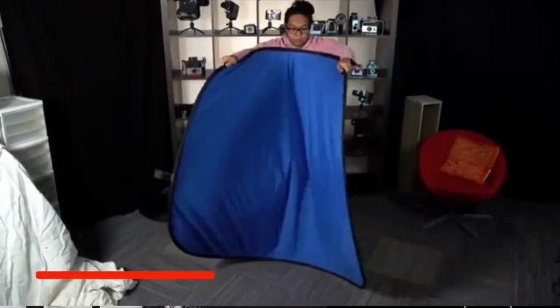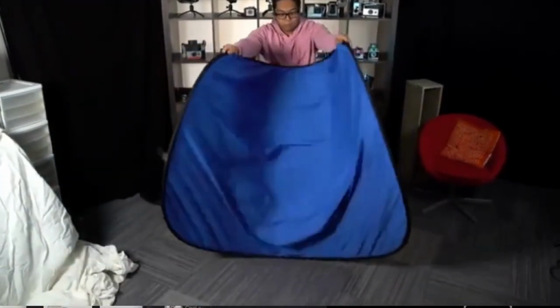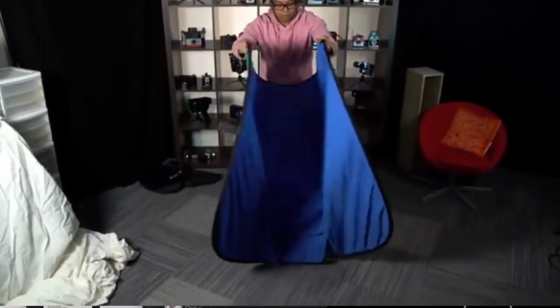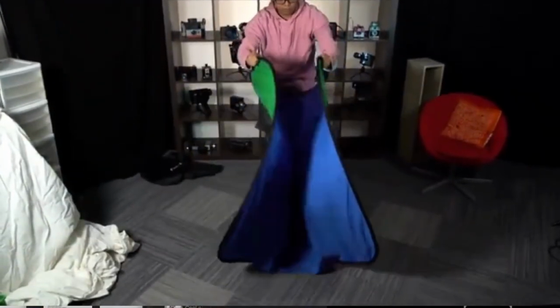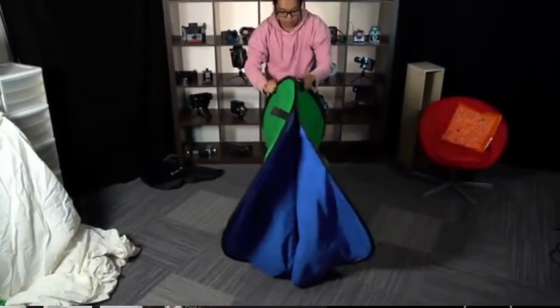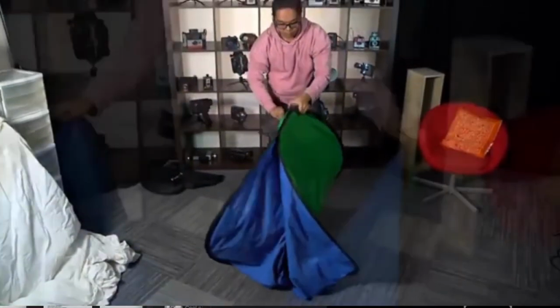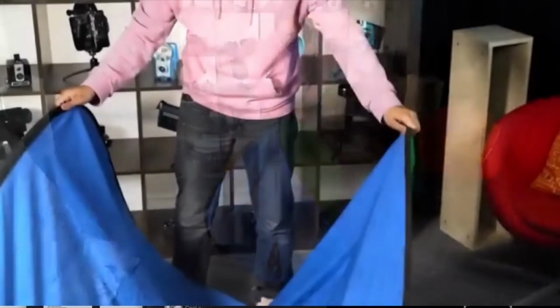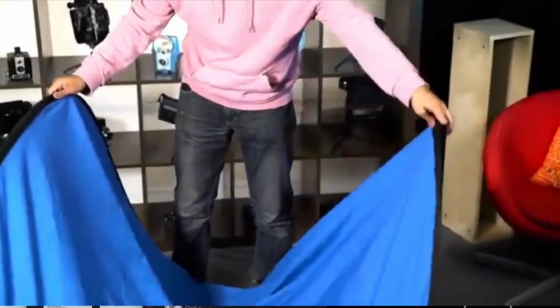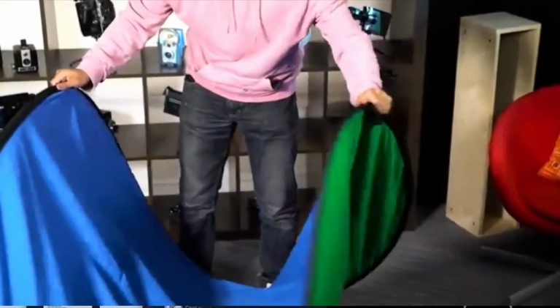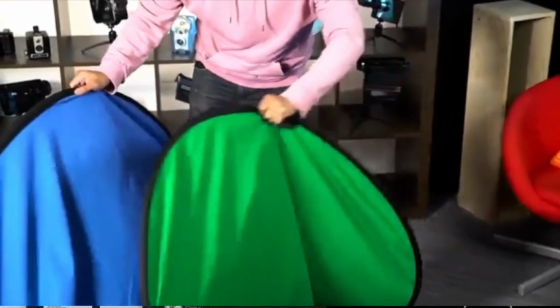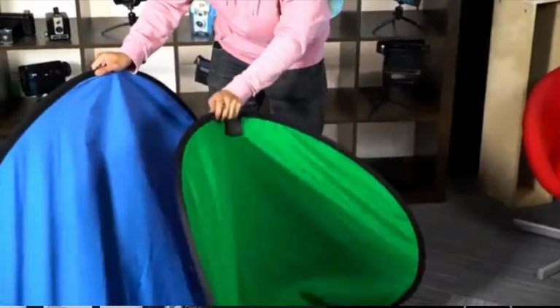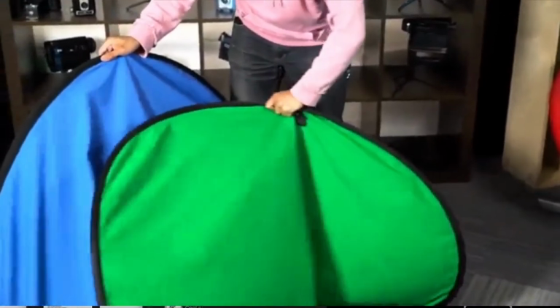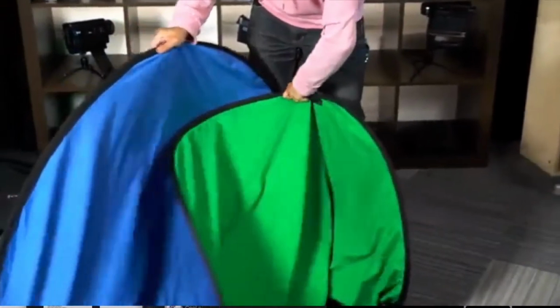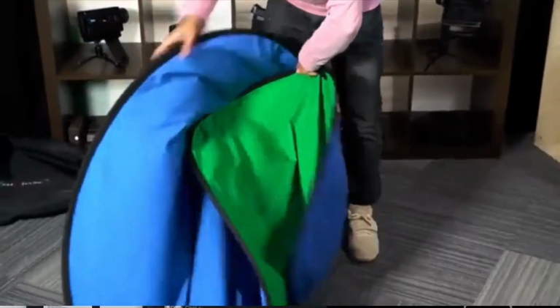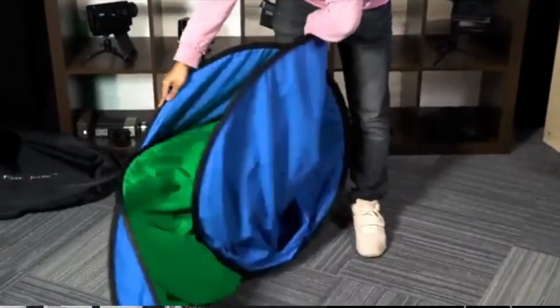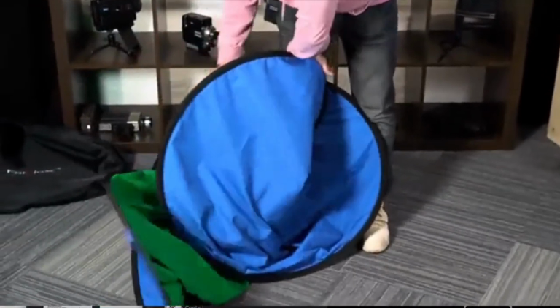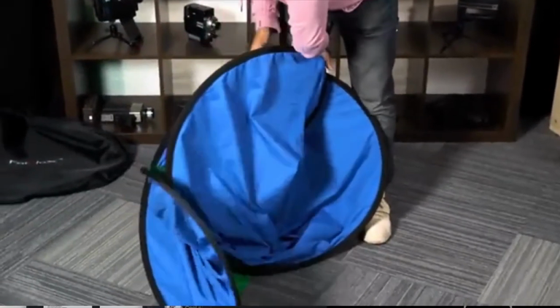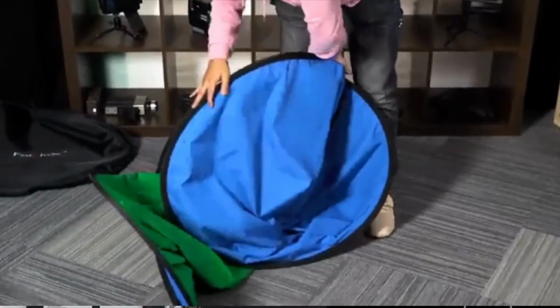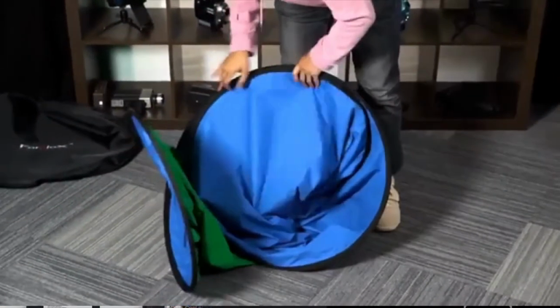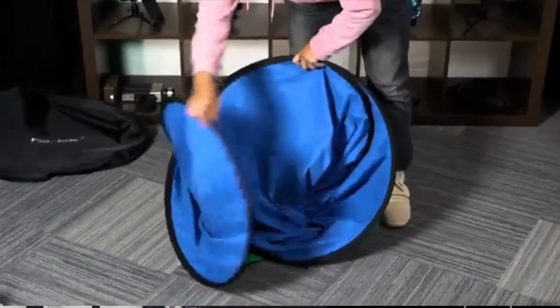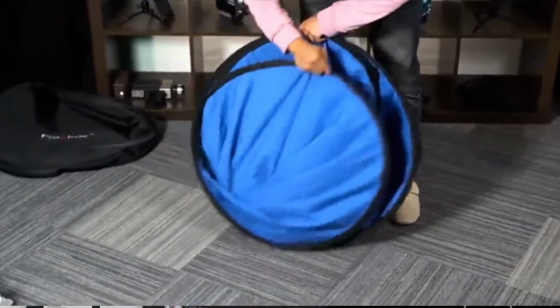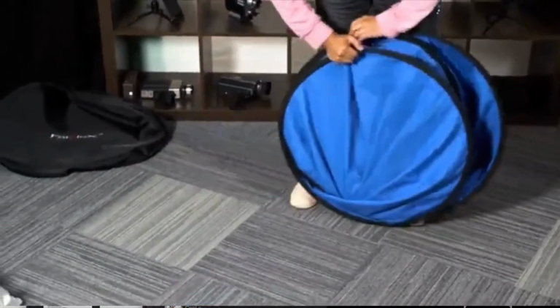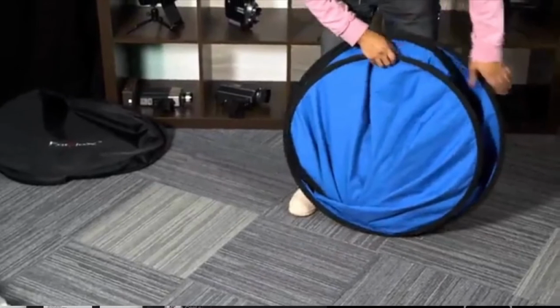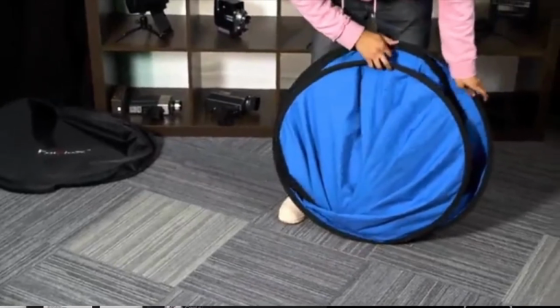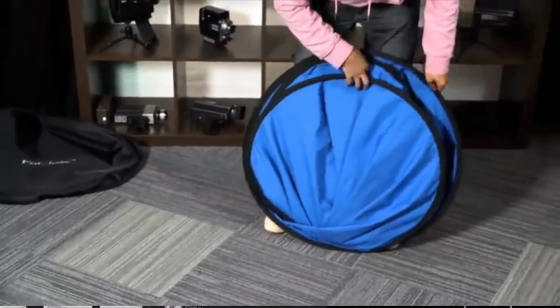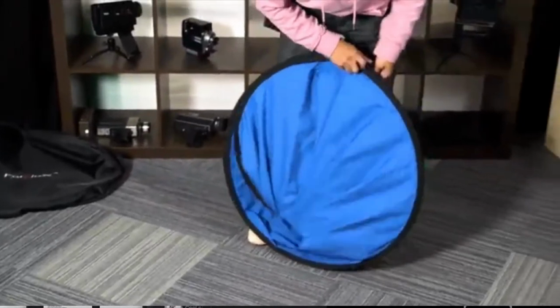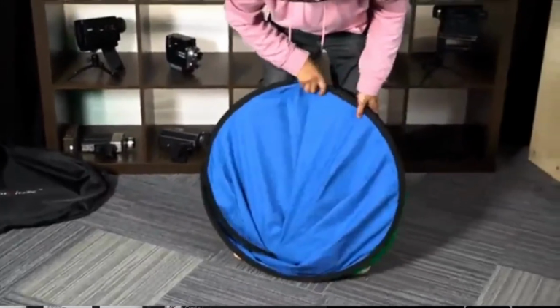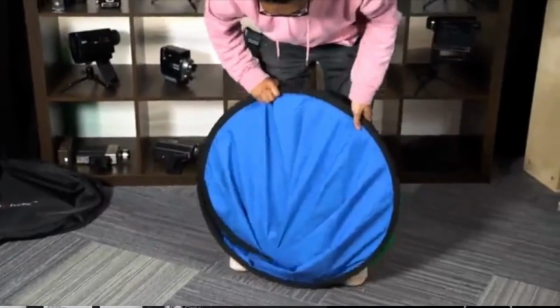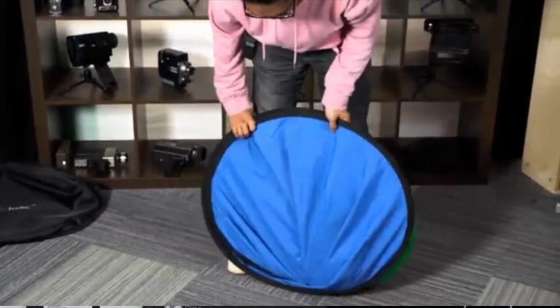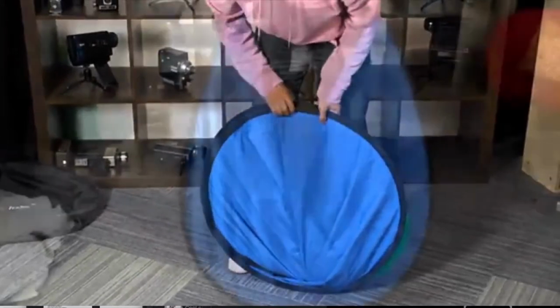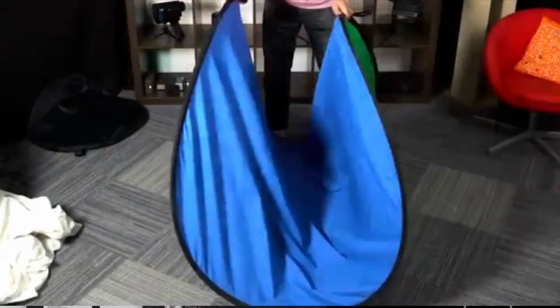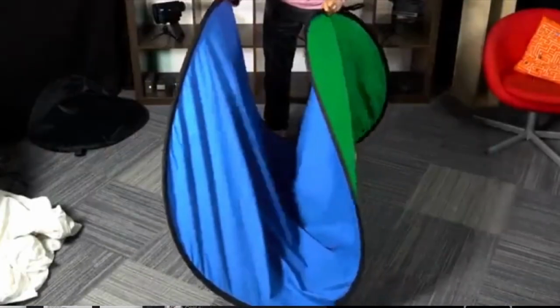Other bonuses include a two-year warranty and a carrying case. Overall, PhotoDiox's collapsible background kit is an excellent option for those wanting large size but have minimal space, and it's a great option for quick on-the-fly use, especially on location.